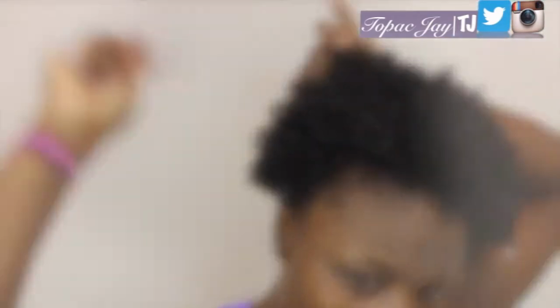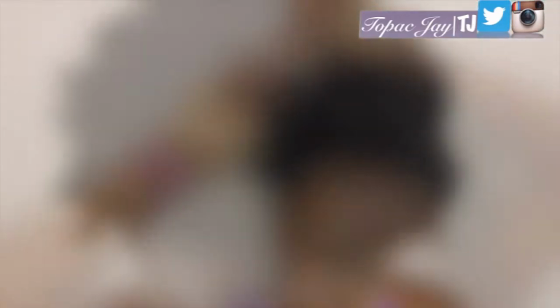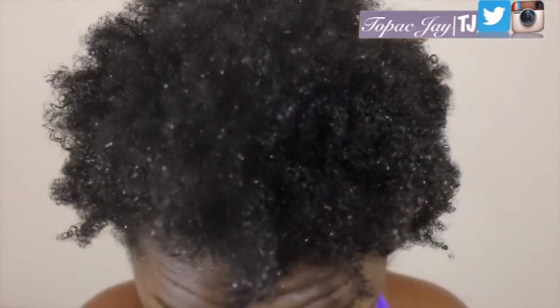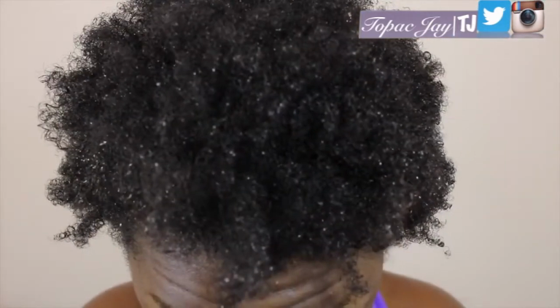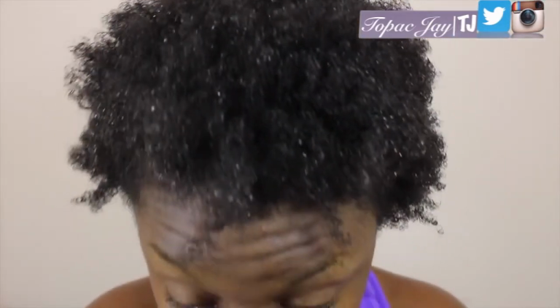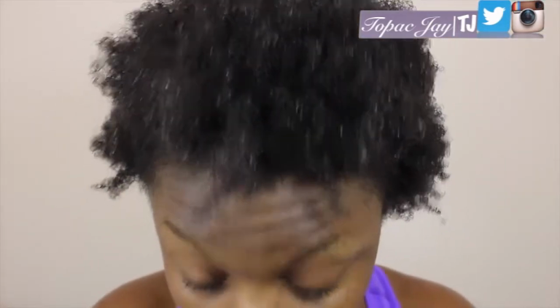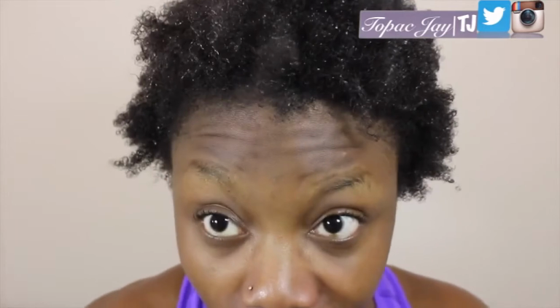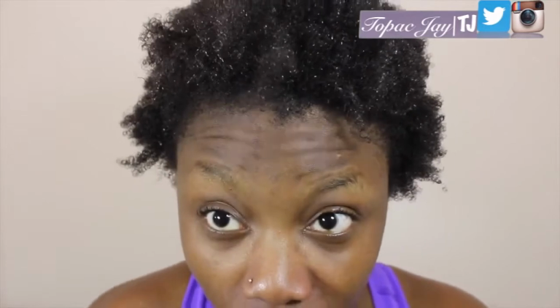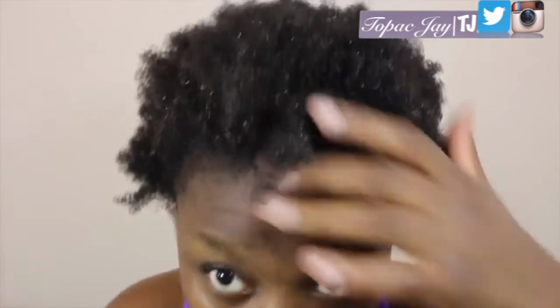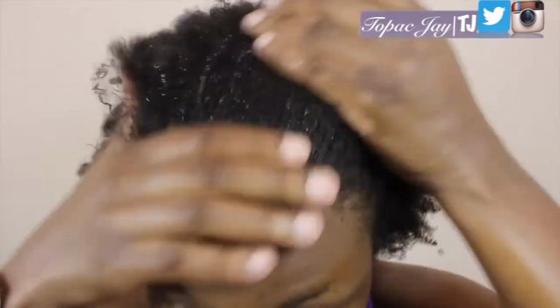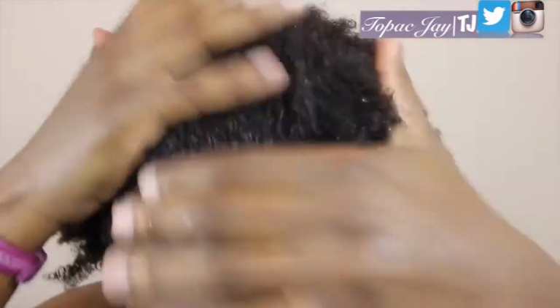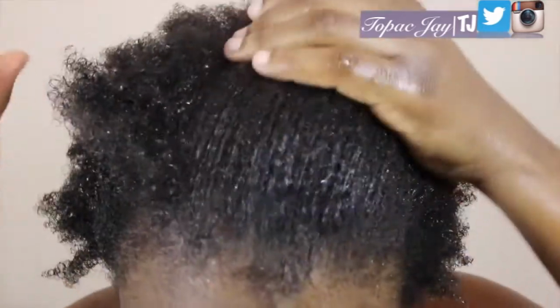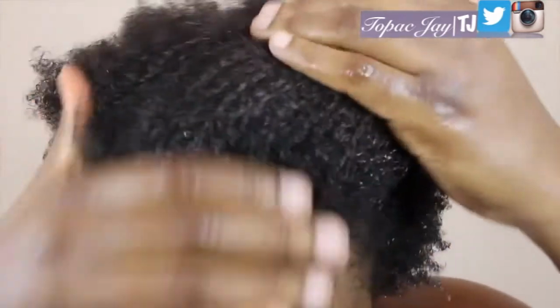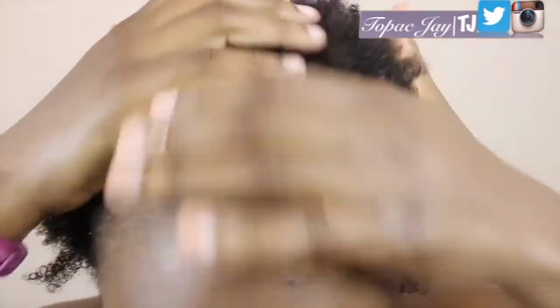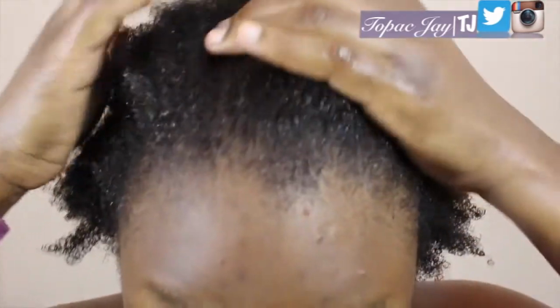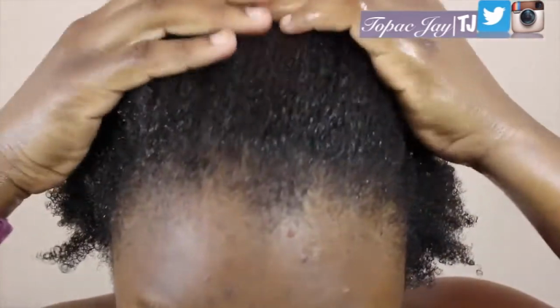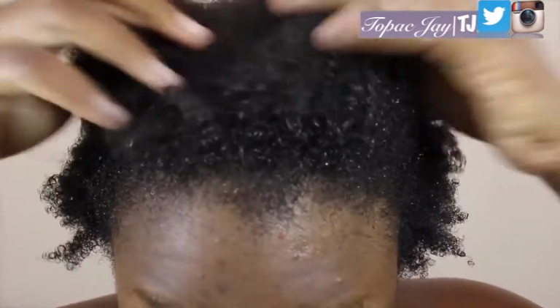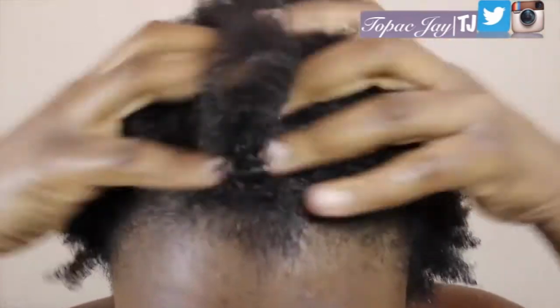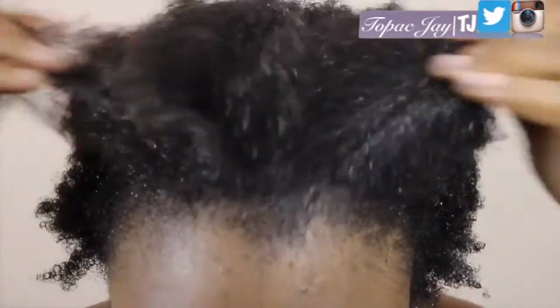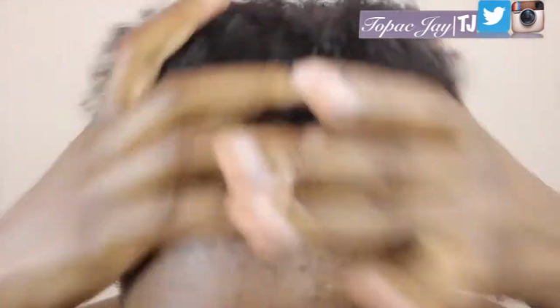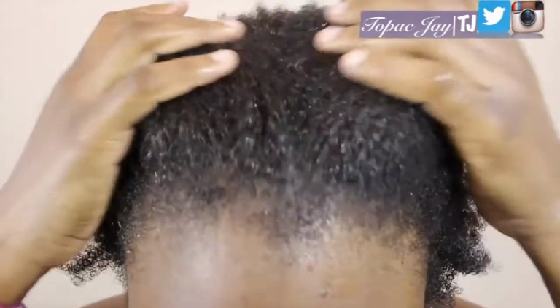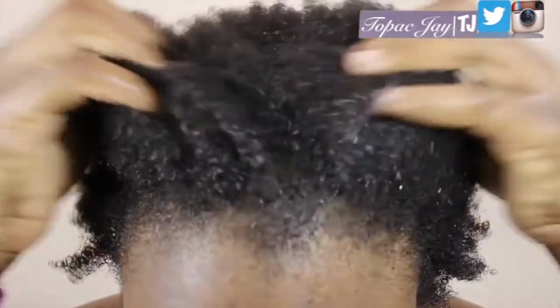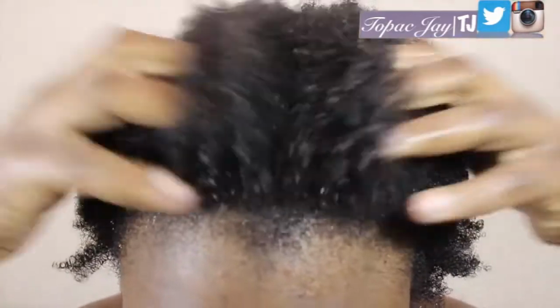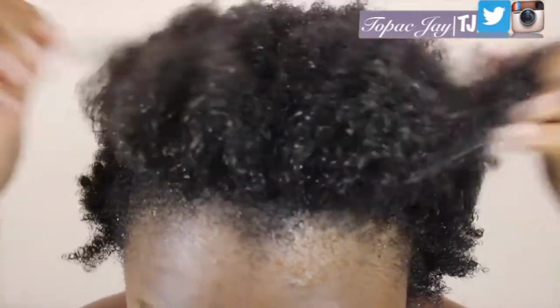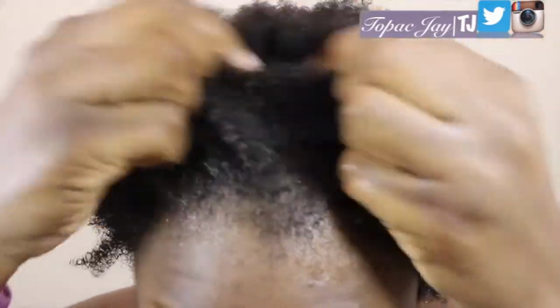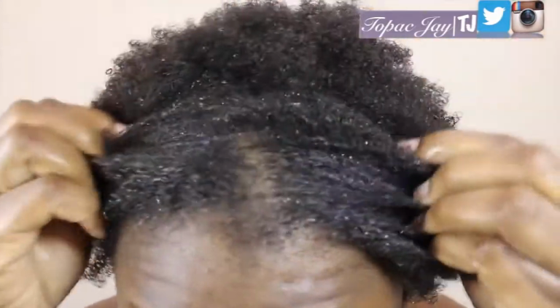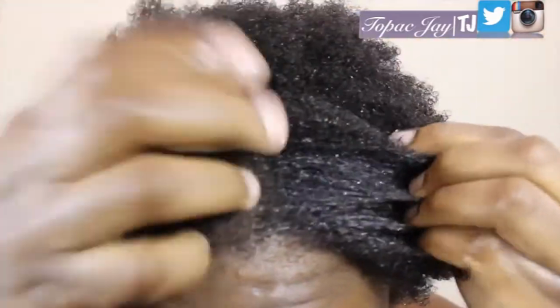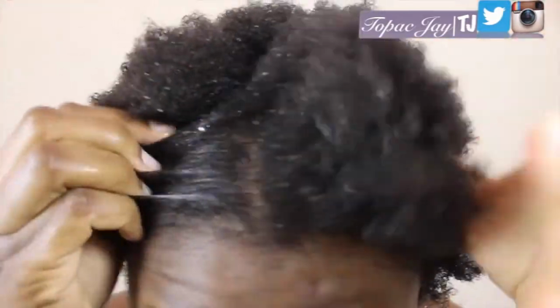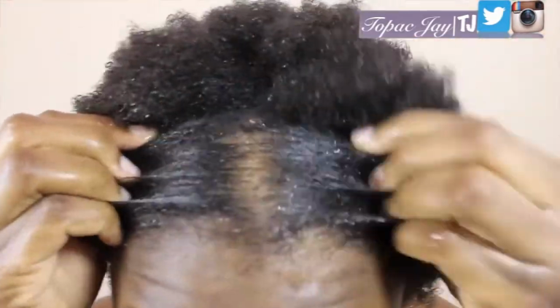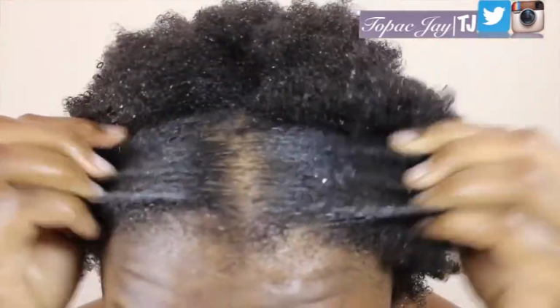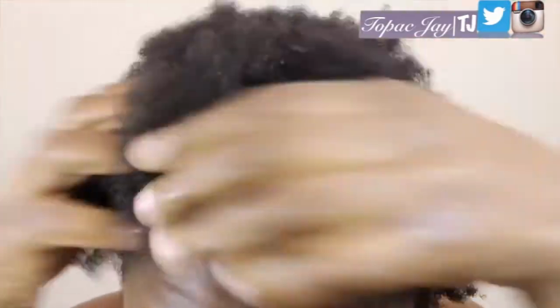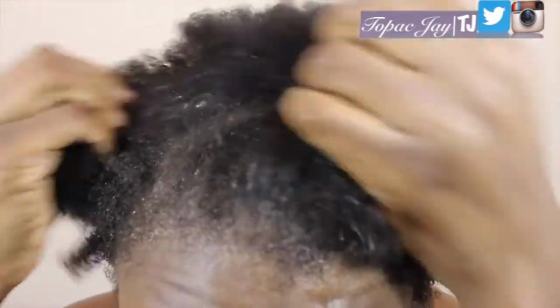Now that my hair is washed, I comb through it. Here's a close-up of what my hair looks like after it's washed. Look at that shrinkage — it just shrinks a lot, but I love it.